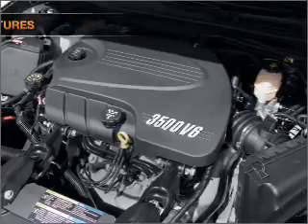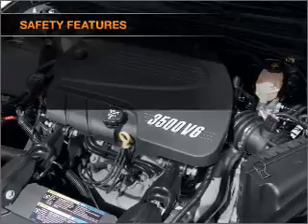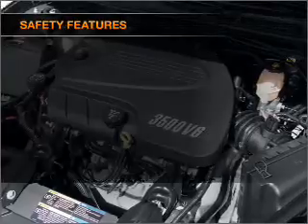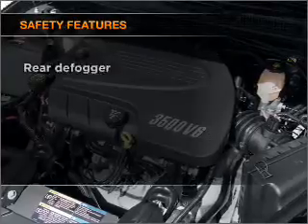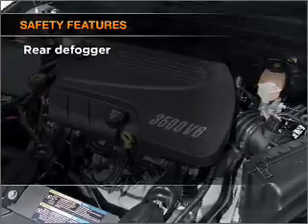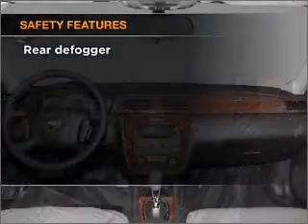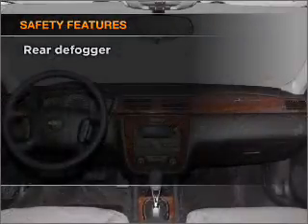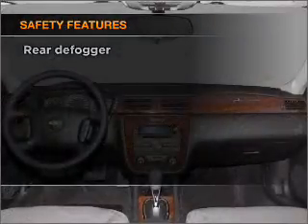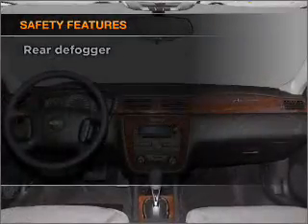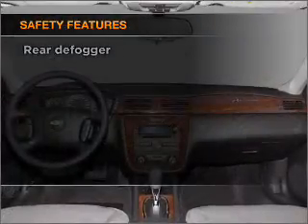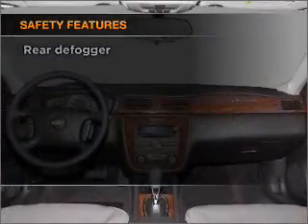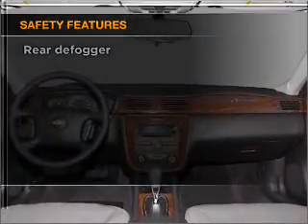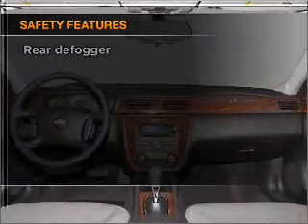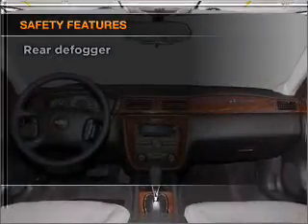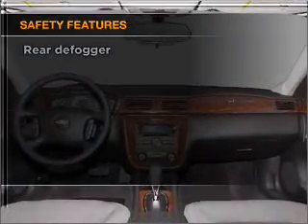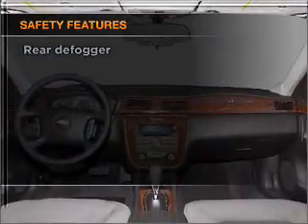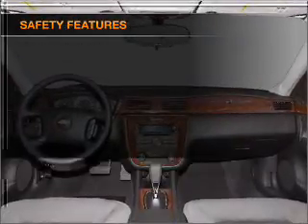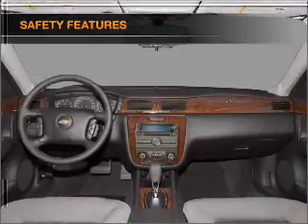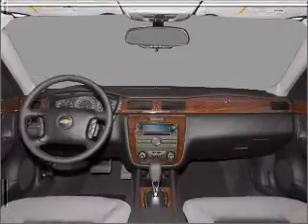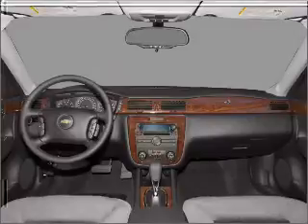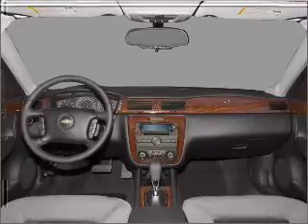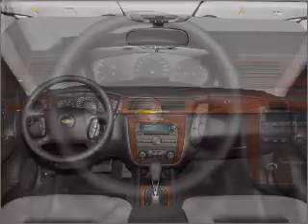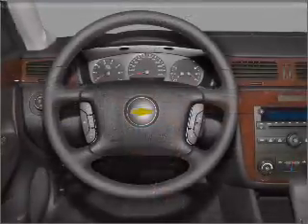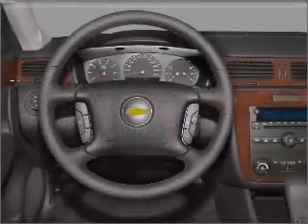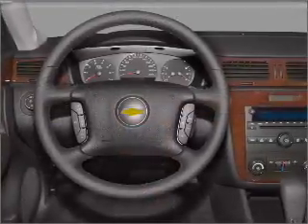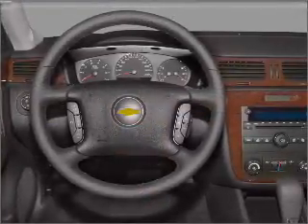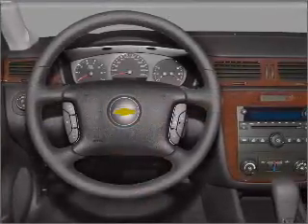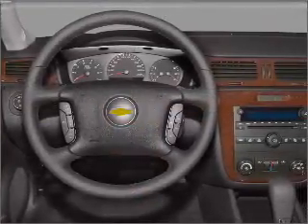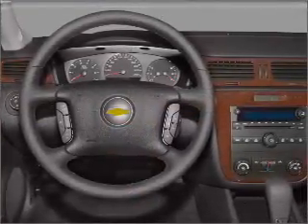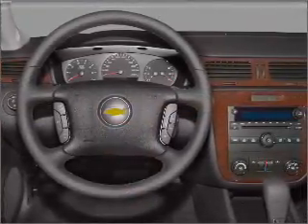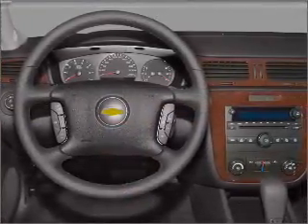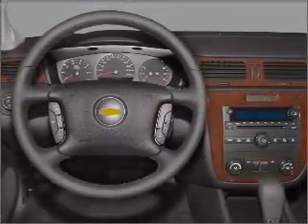For your peace of mind, the following safety equipment is included: front ventilated disc brakes, a passenger airbag, curtain head airbags, and daytime running lights.